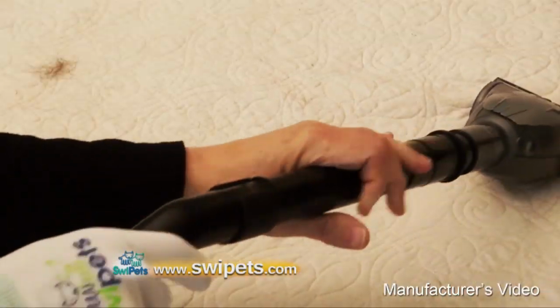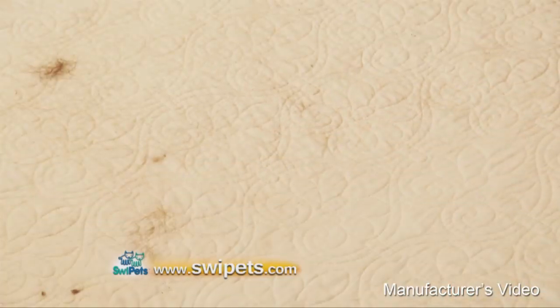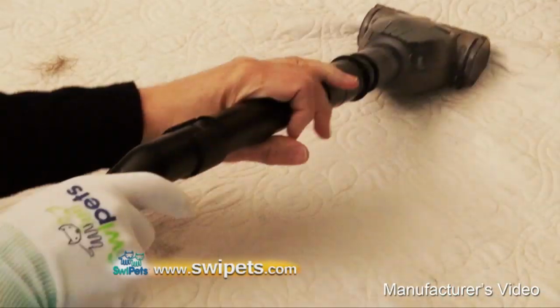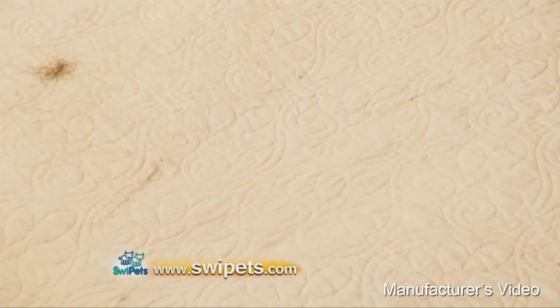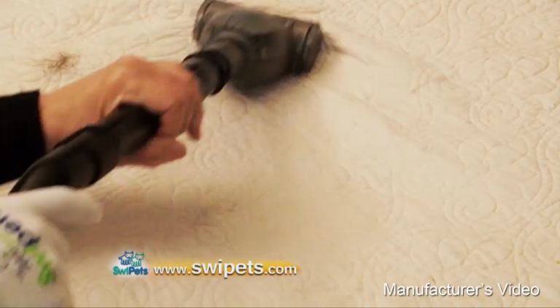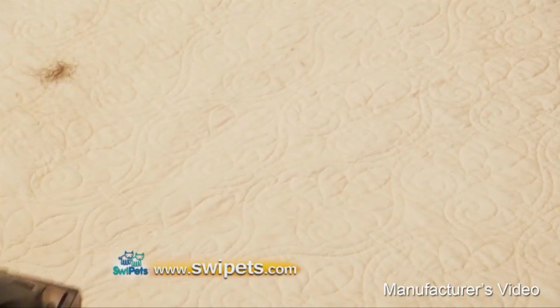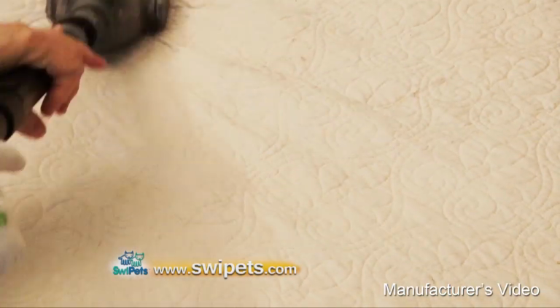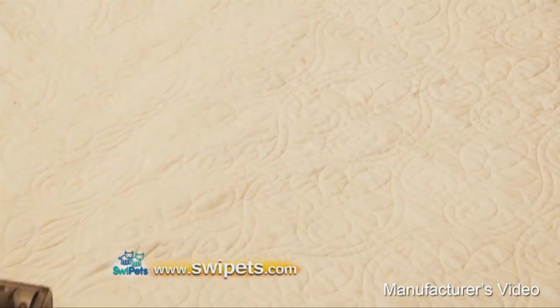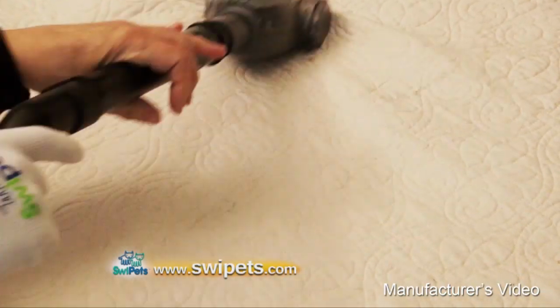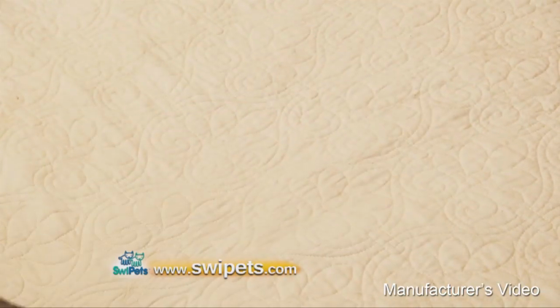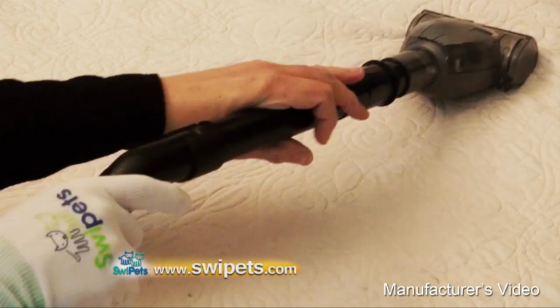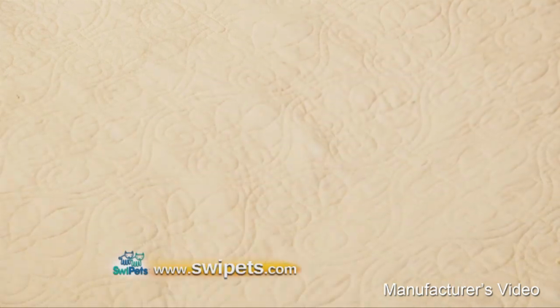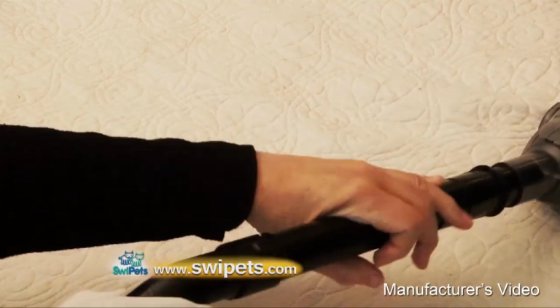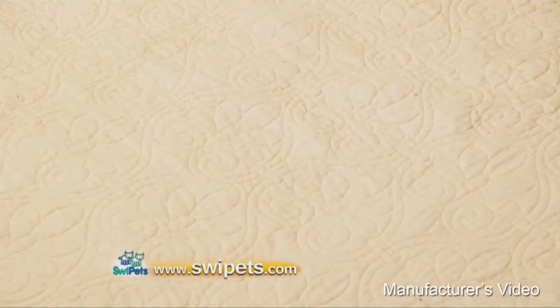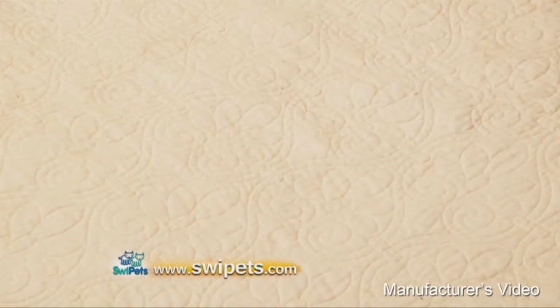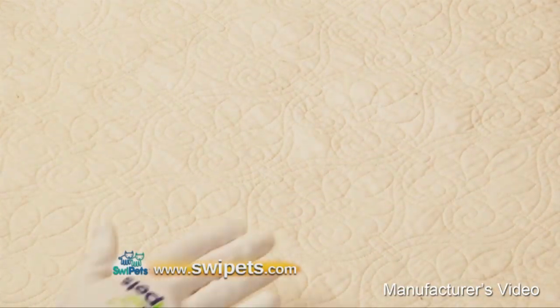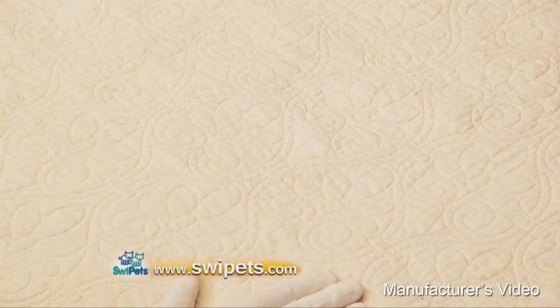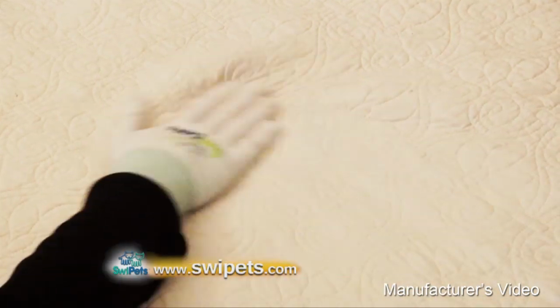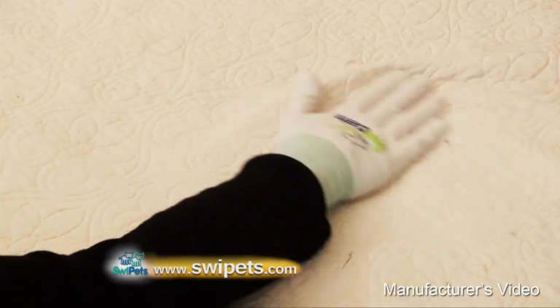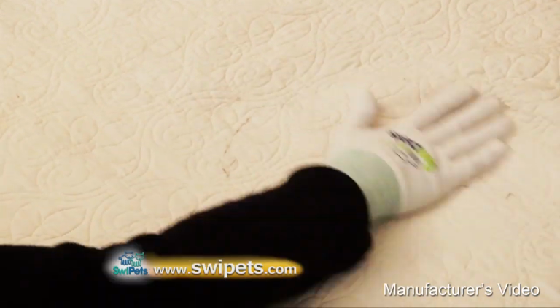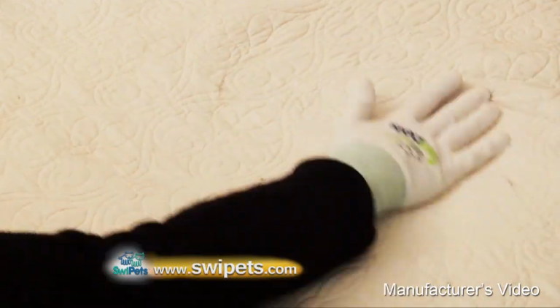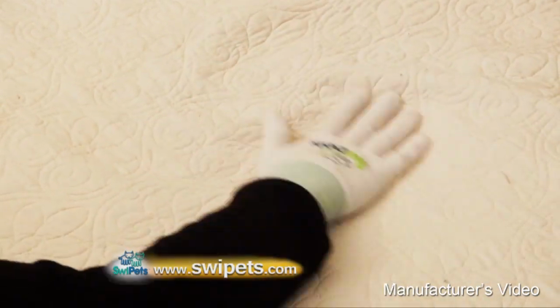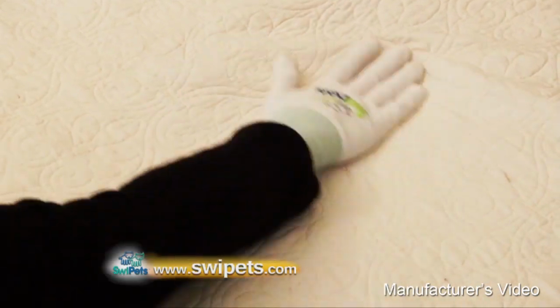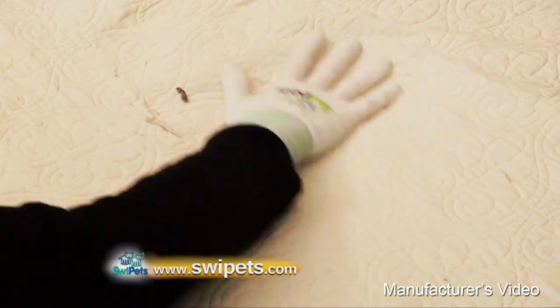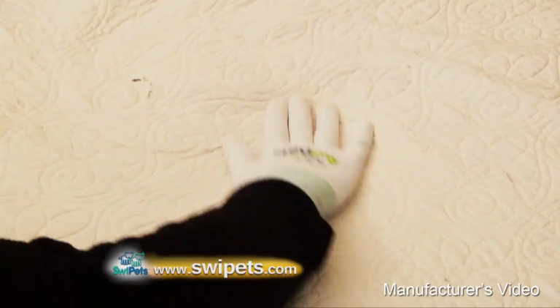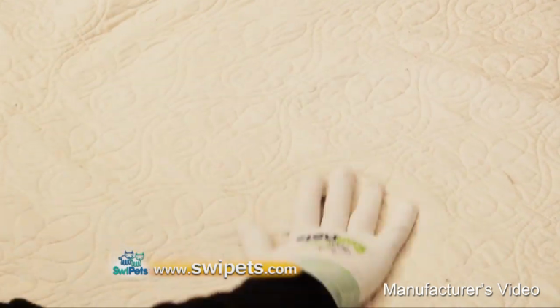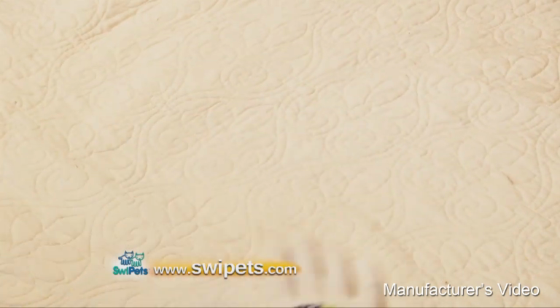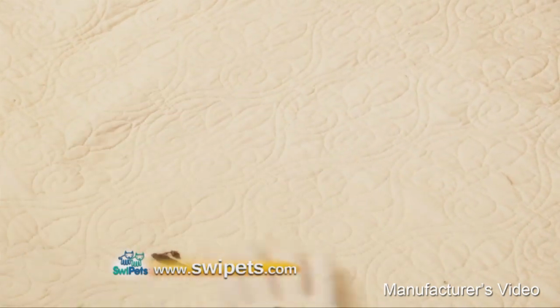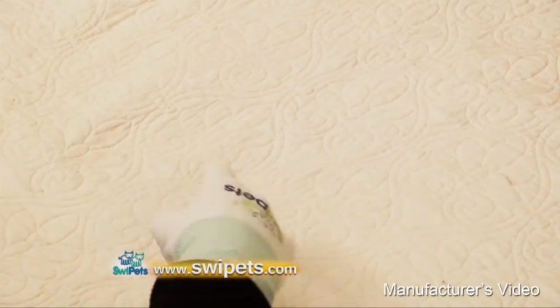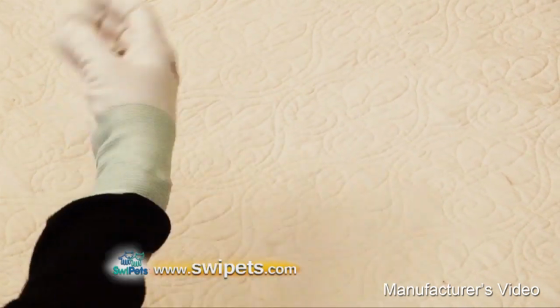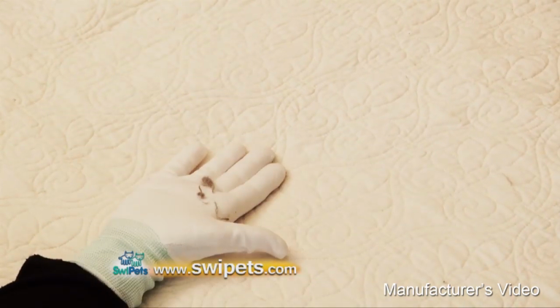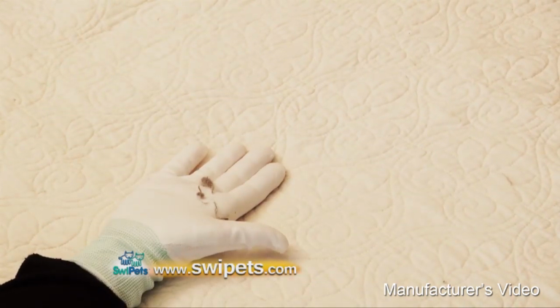Watch as we try to vacuum cat hair from this bedspread. Looks like it did a pretty good job, doesn't it? Now watch this. Sometimes when you use a vacuum on cat hair, it doesn't even pick it up. Look at all of the cat hair the vacuum left behind. It's unbelievable.